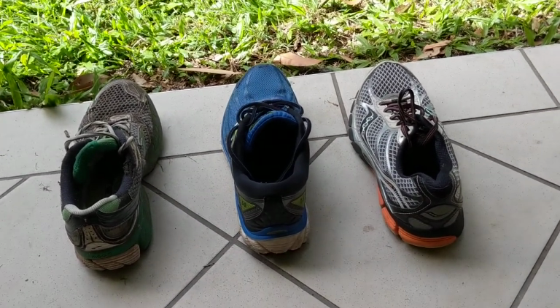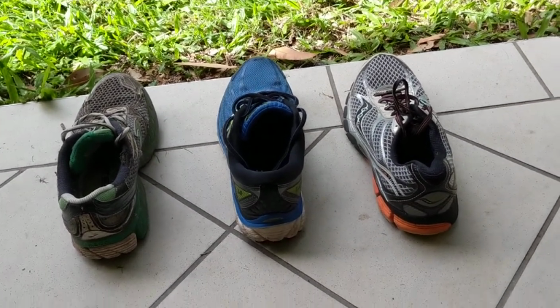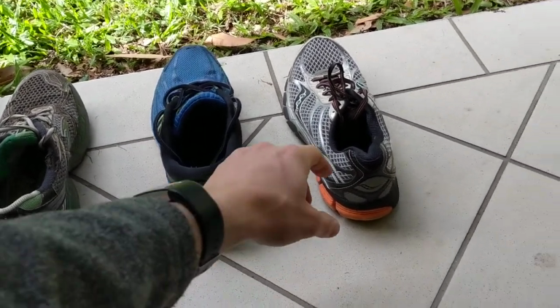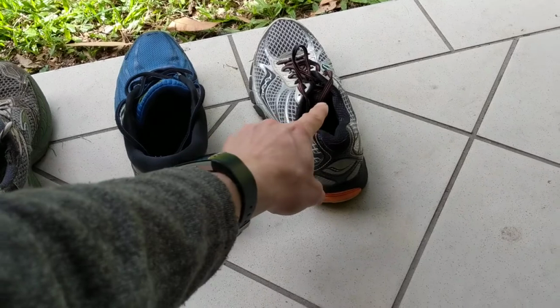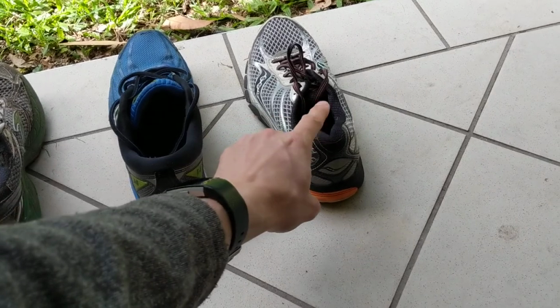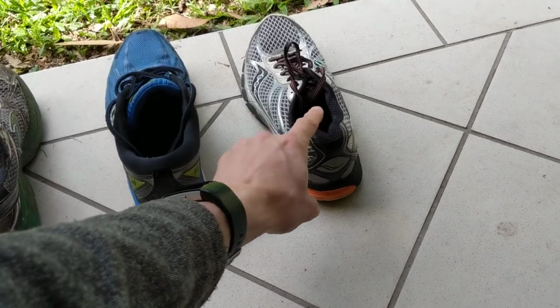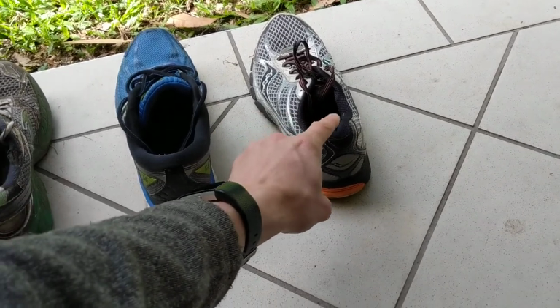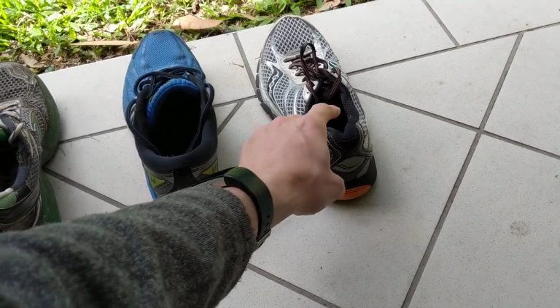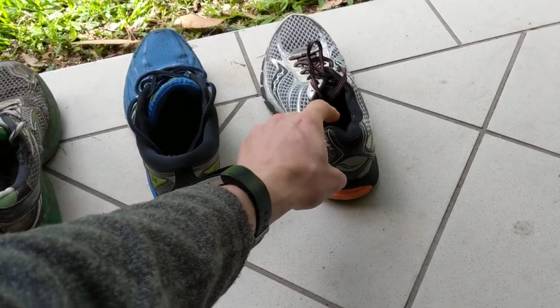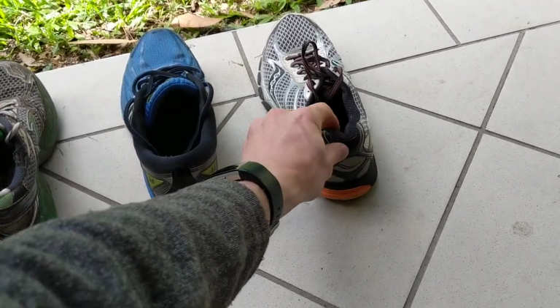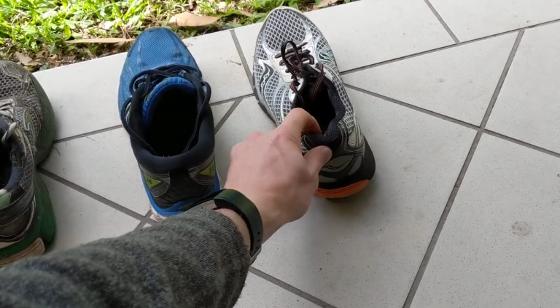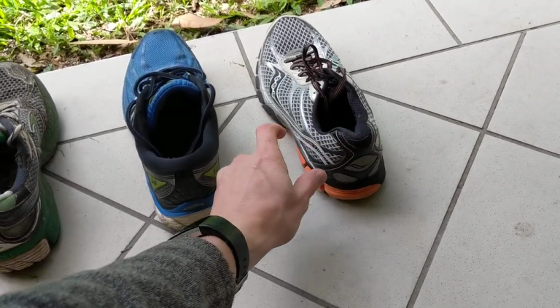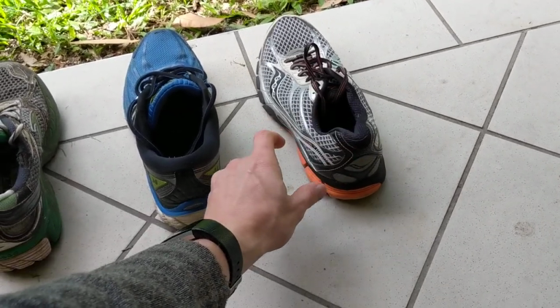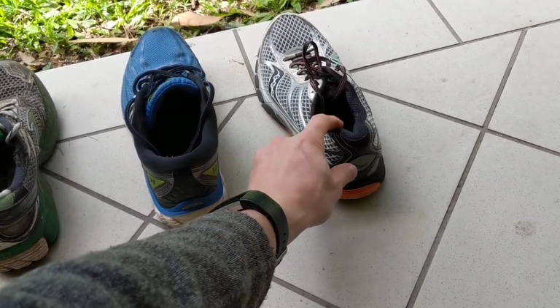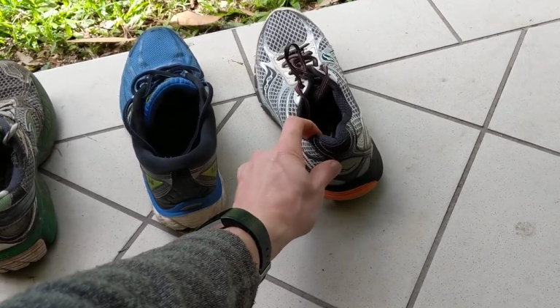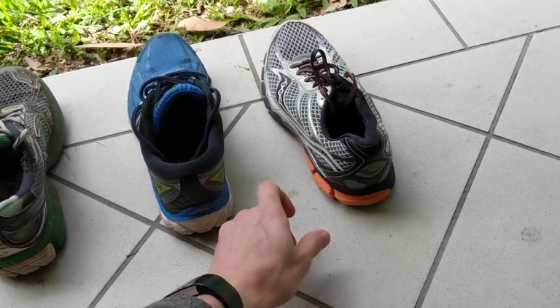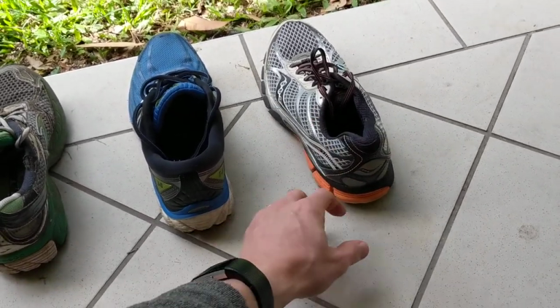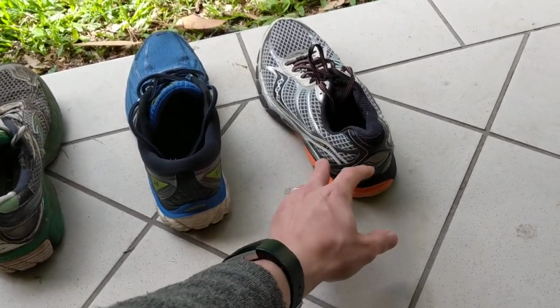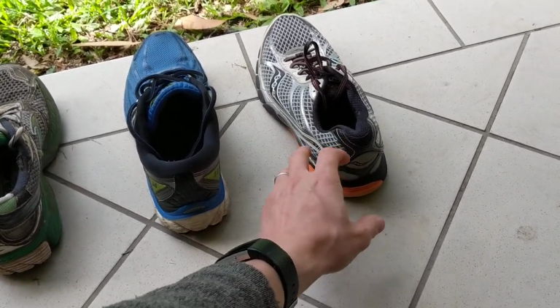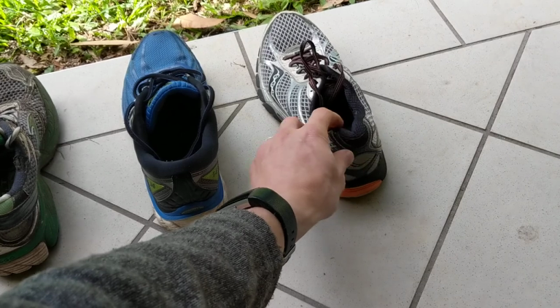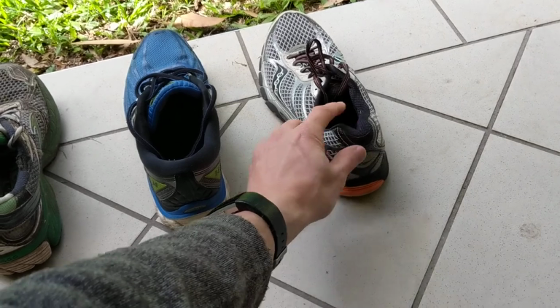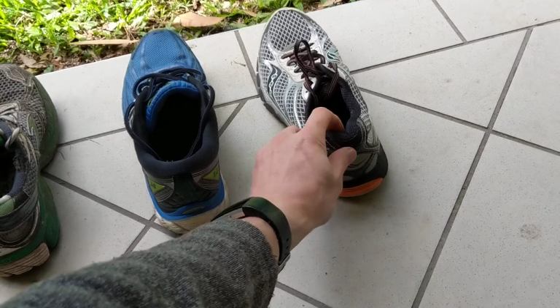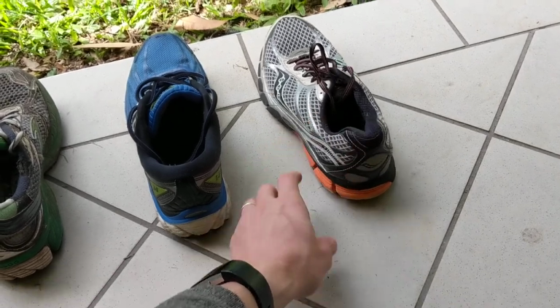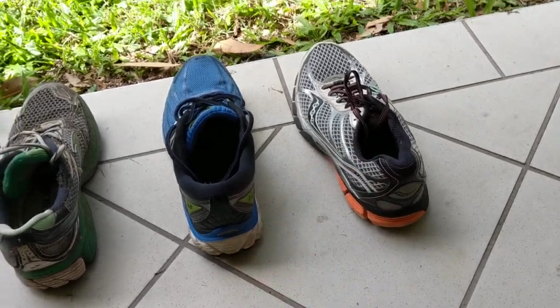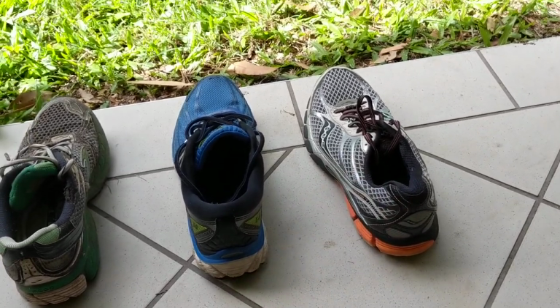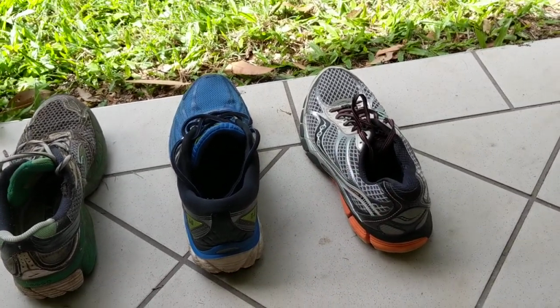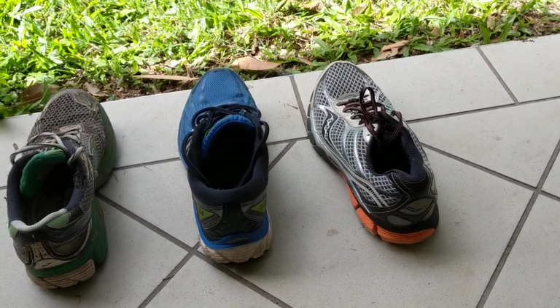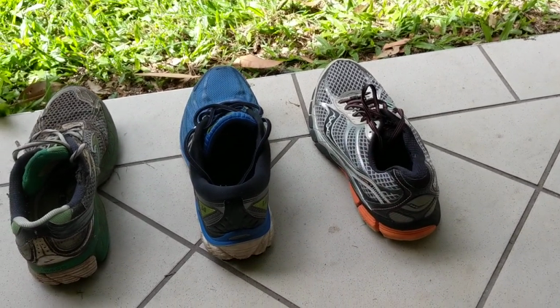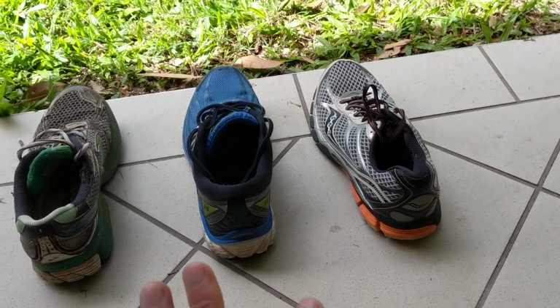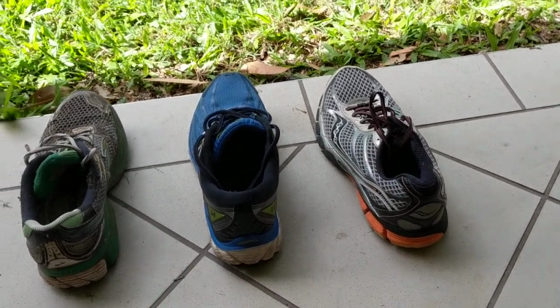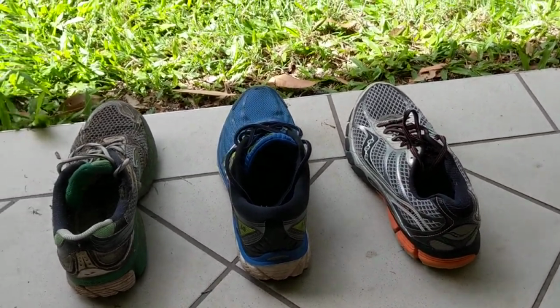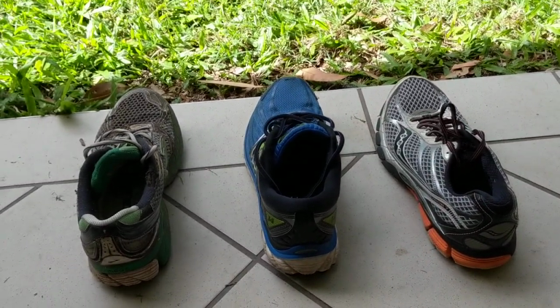With the wobble test, we just want to give it a little tap, or we can even pick it up. You can see that that shoe really doesn't wobble at all — it comes back down to the ground and is nice and flat.